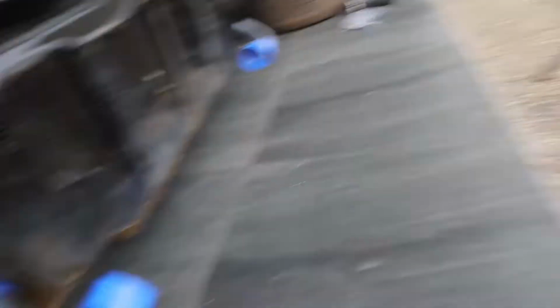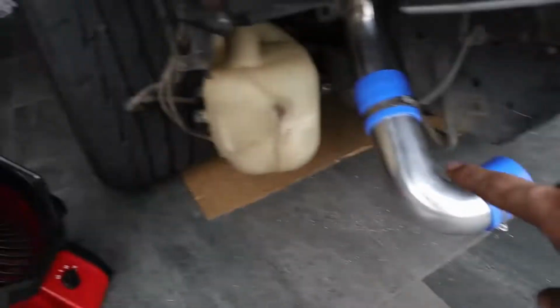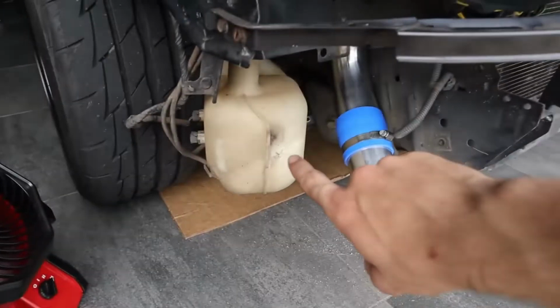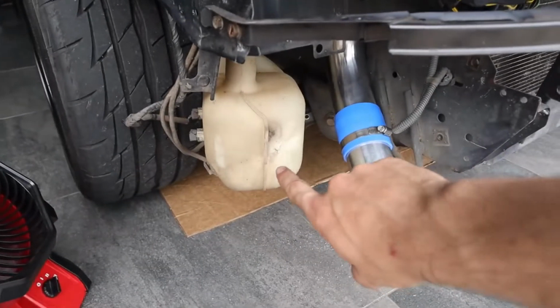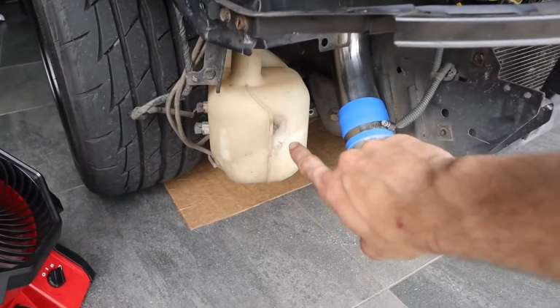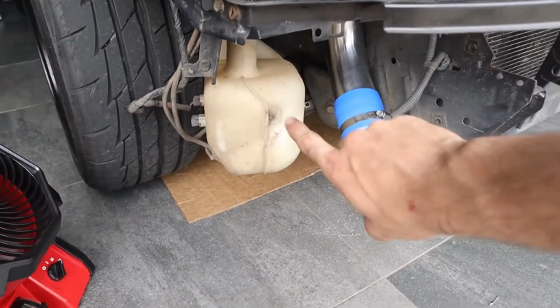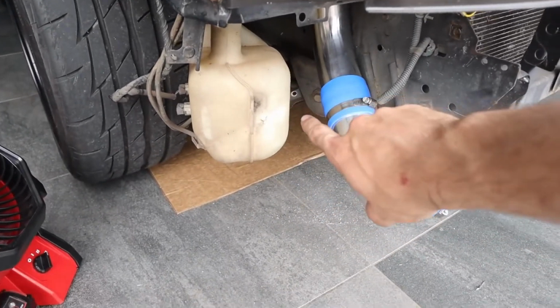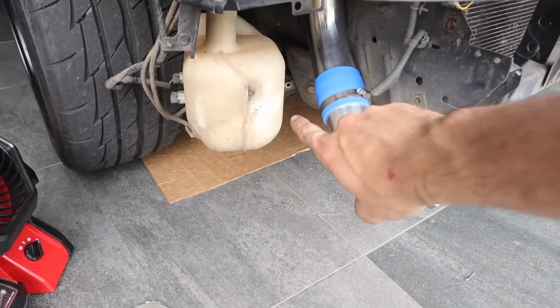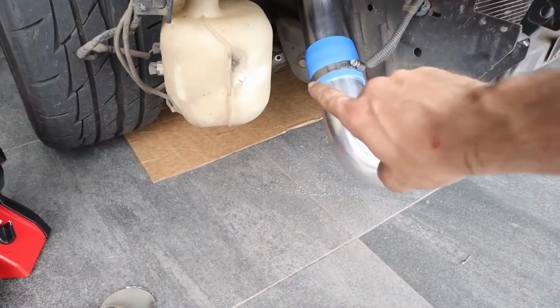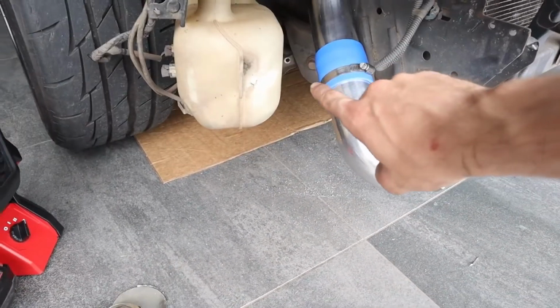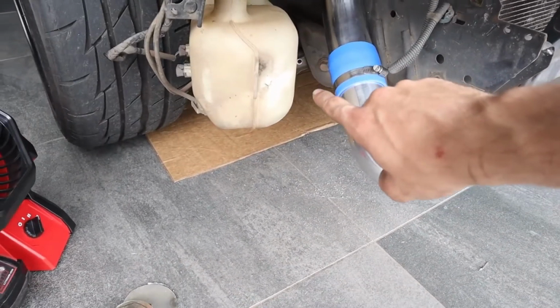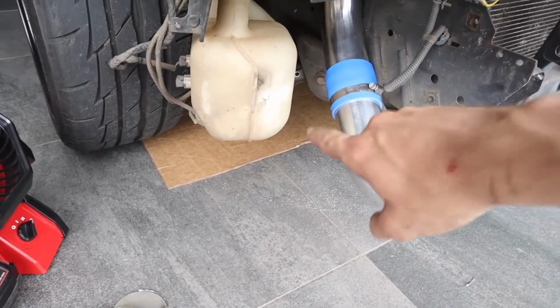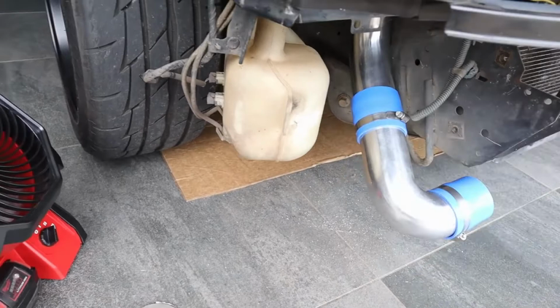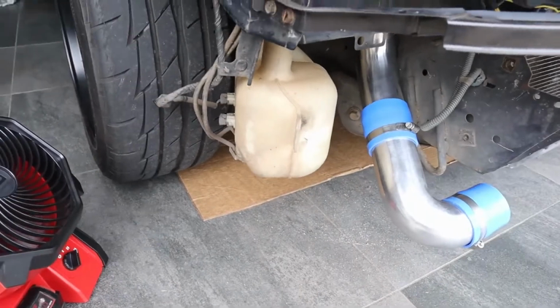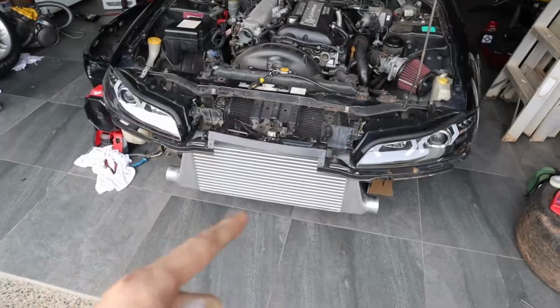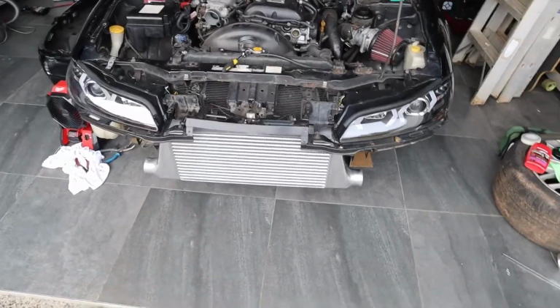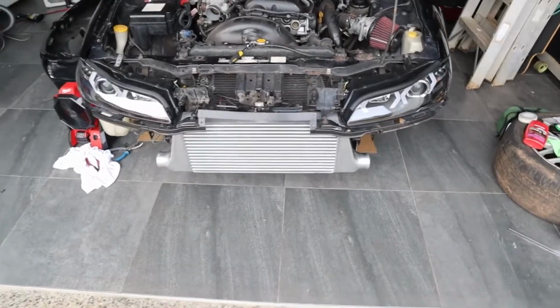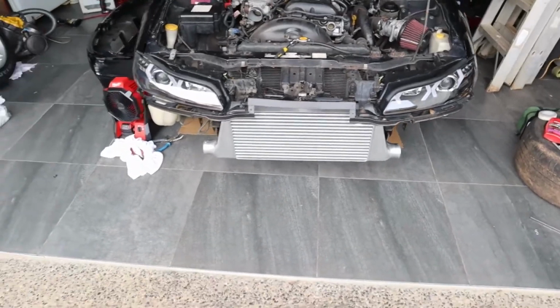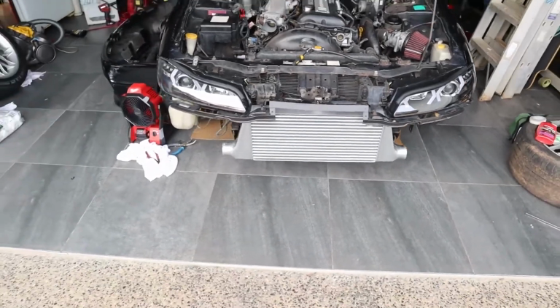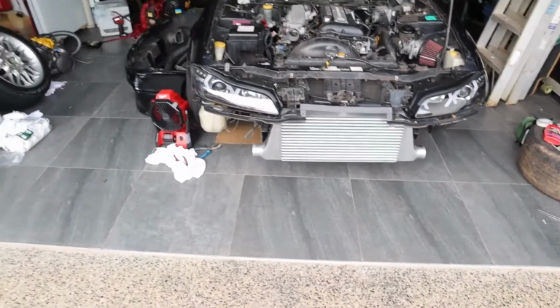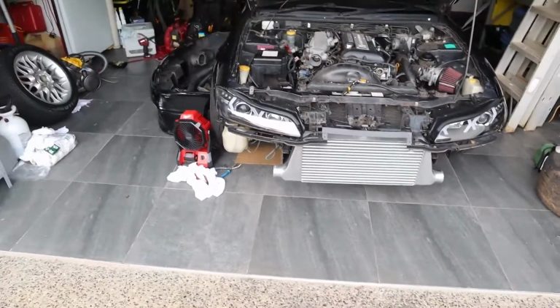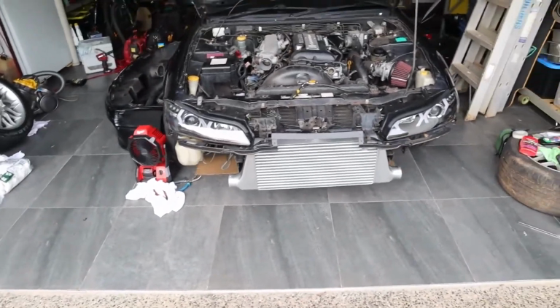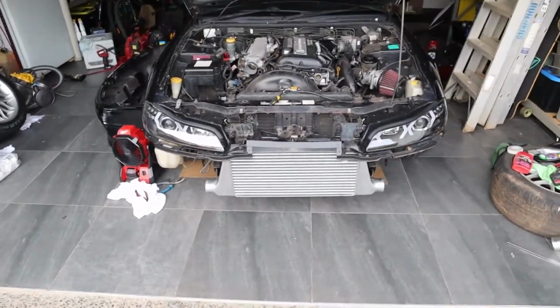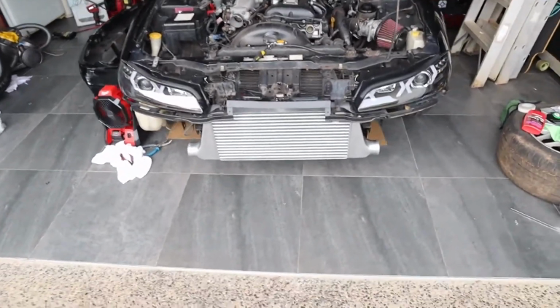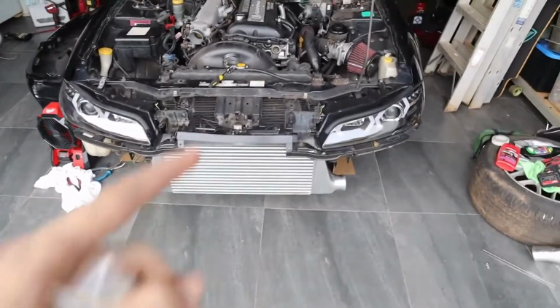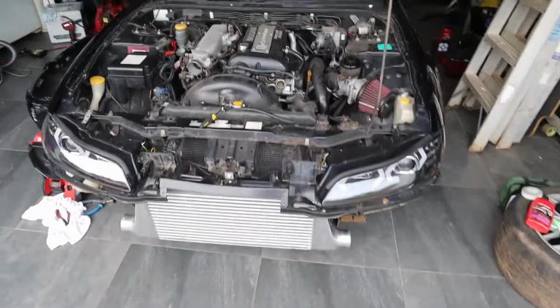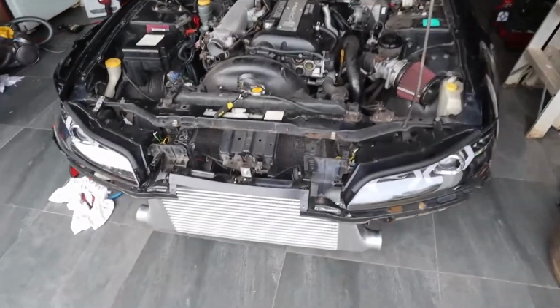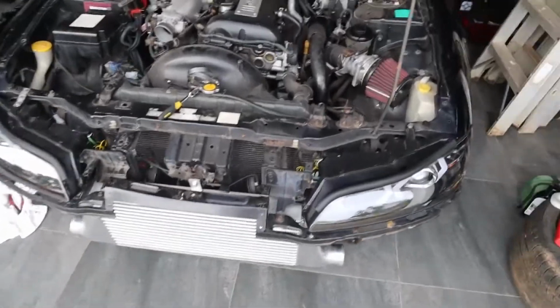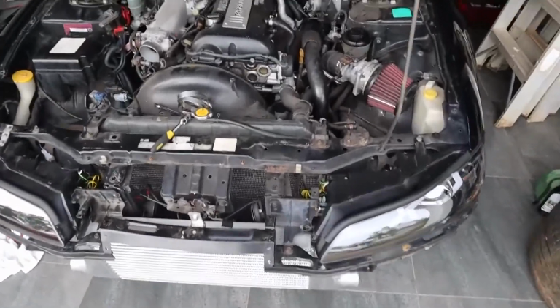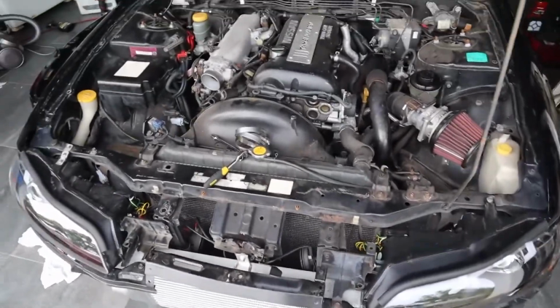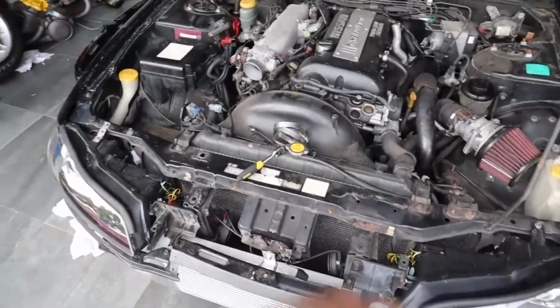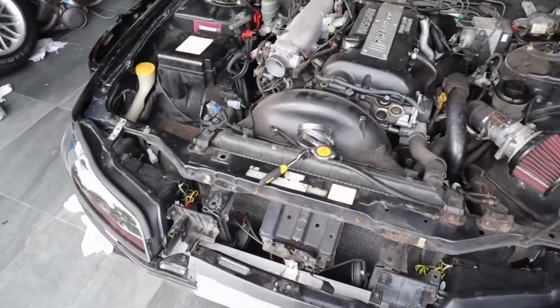I also forgot this has relocation brackets — those two black ones right there — so I'll try and relocate those. Should be an easy job. Intercooler is on and mounted, but it's getting late in the afternoon so I have to continue this tomorrow.